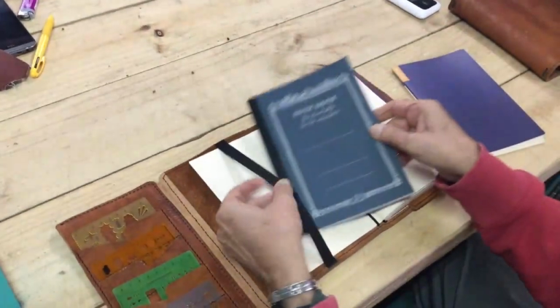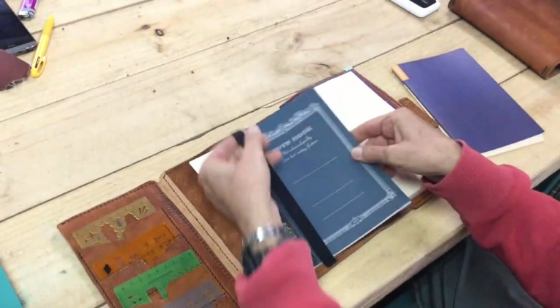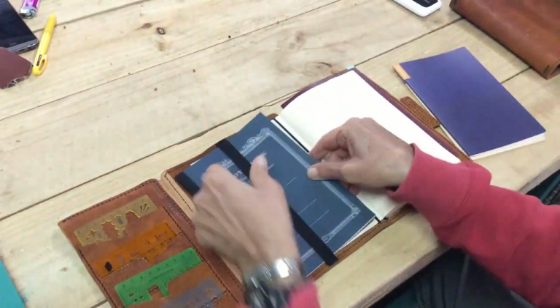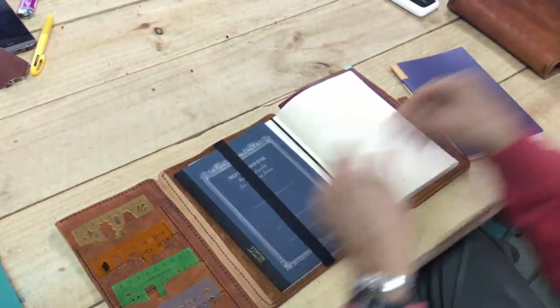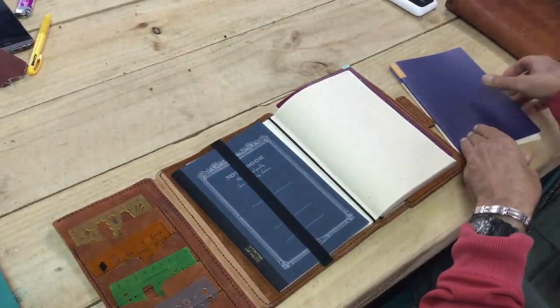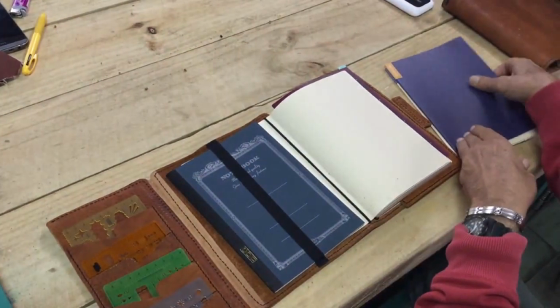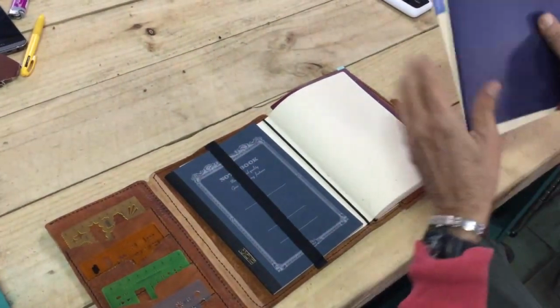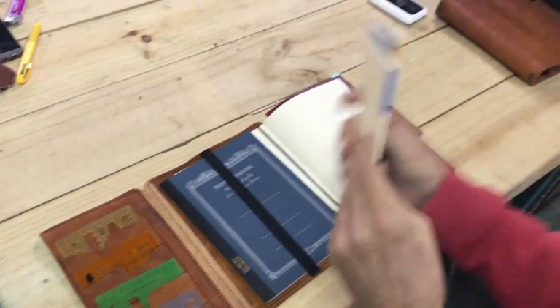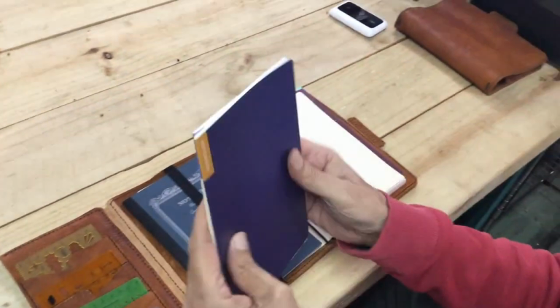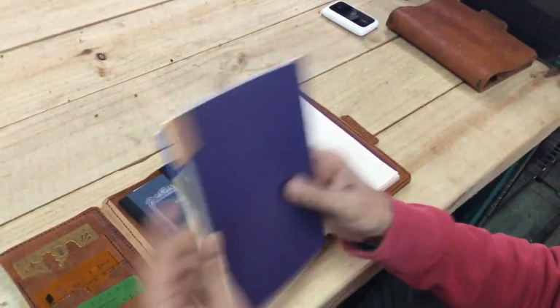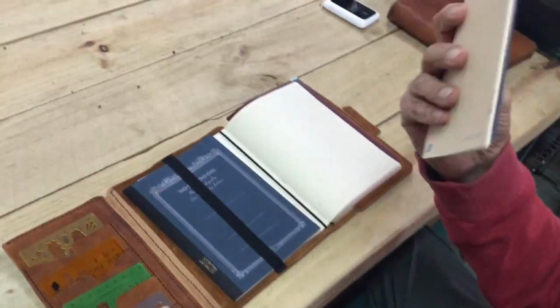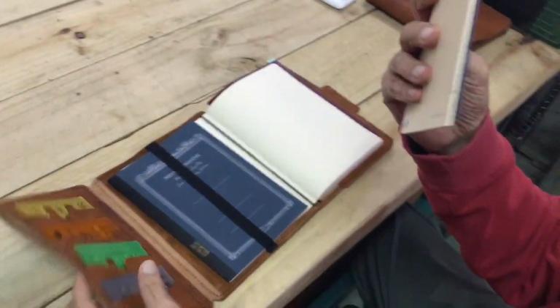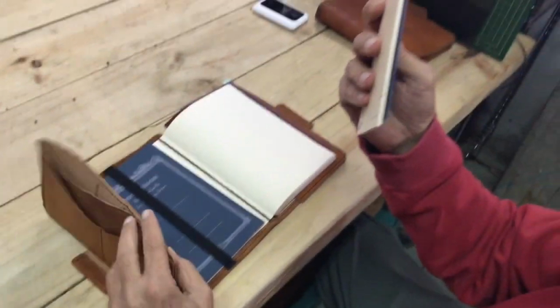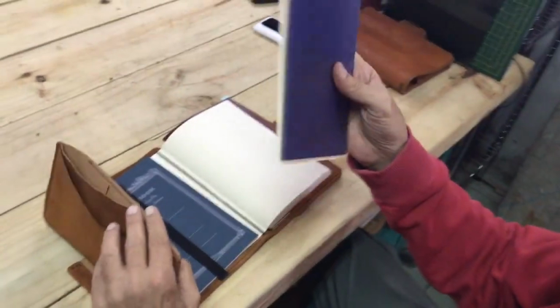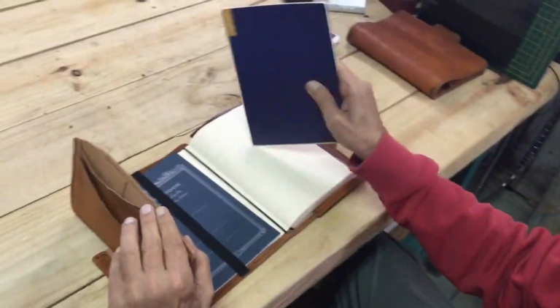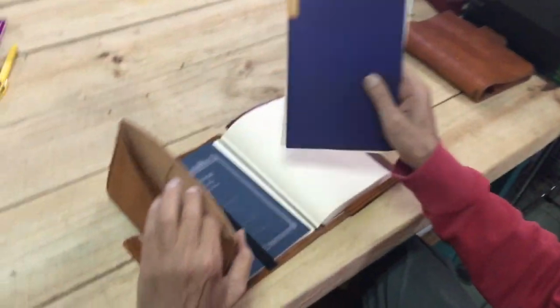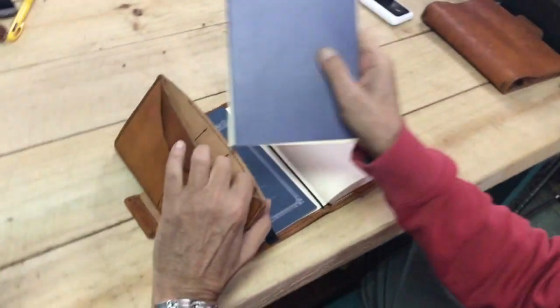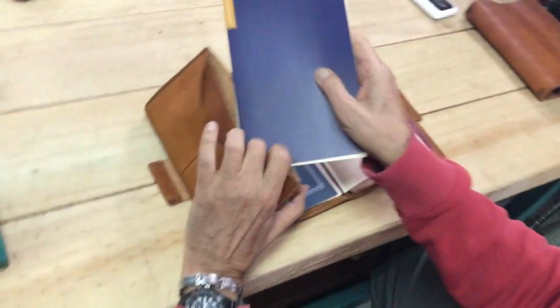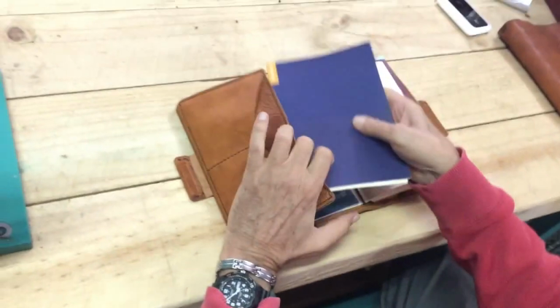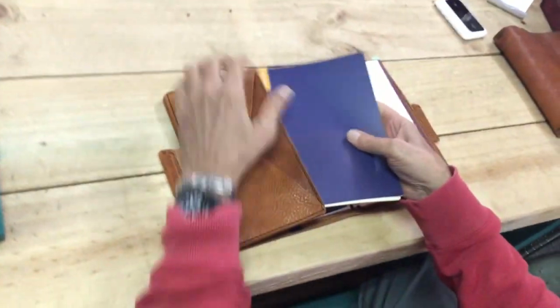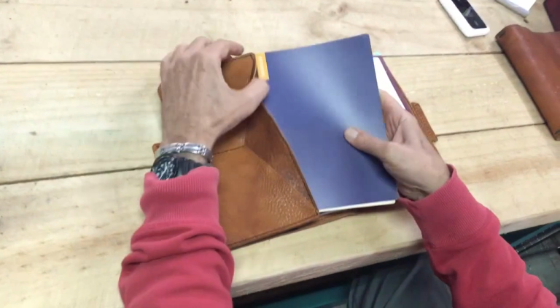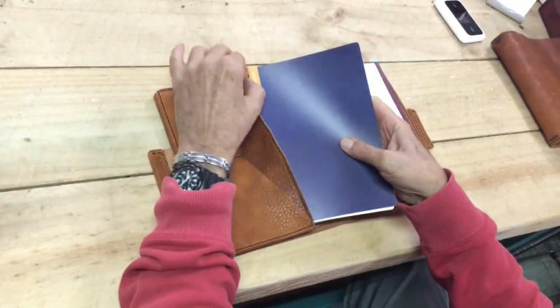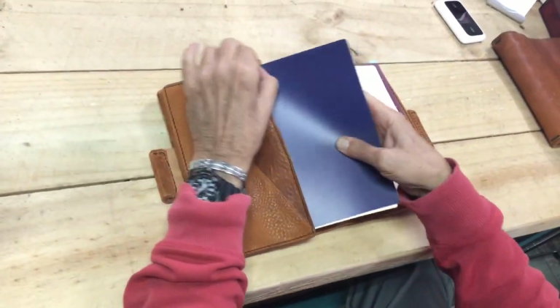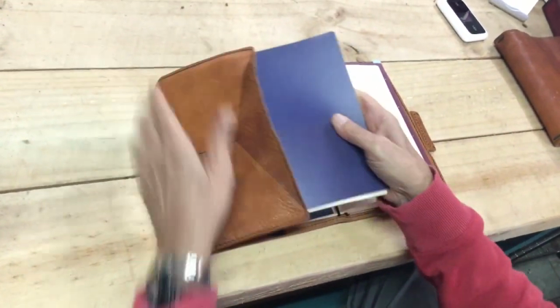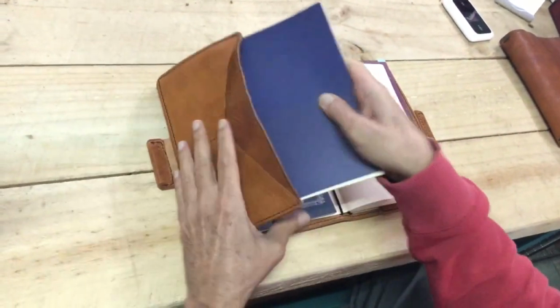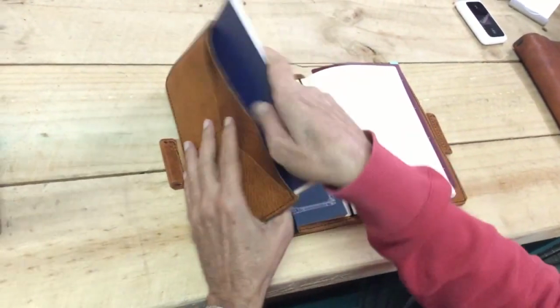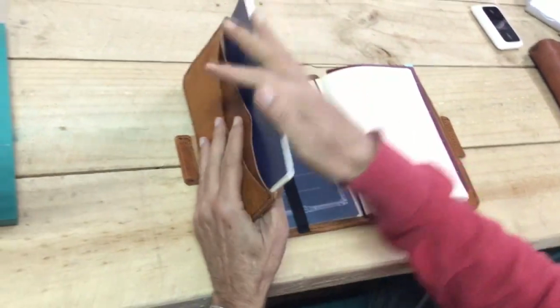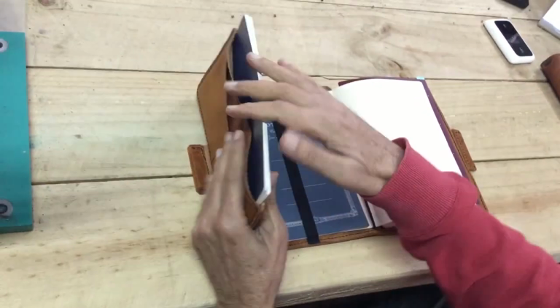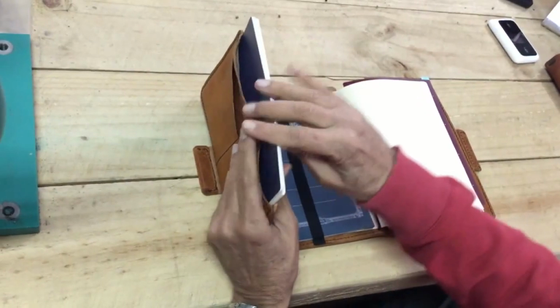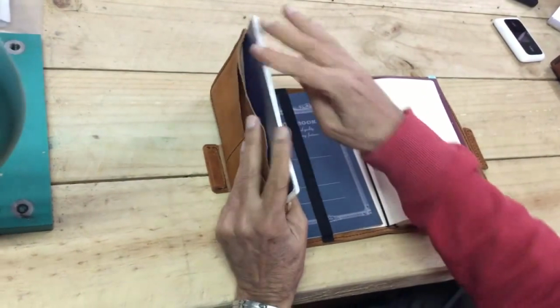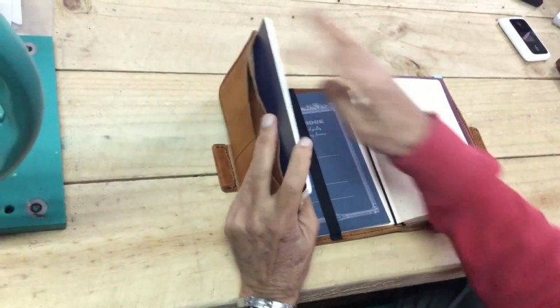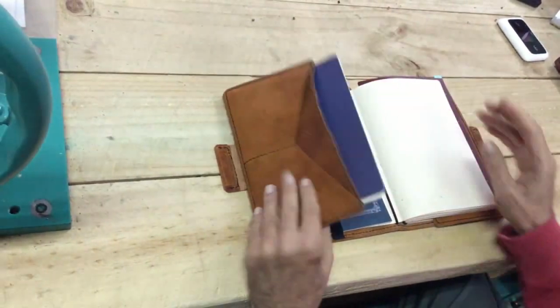Personally, I have the whole system, so these are the two additional books that match up with the A5 Cousin. And you just slide them in here like this and they're ready to go.